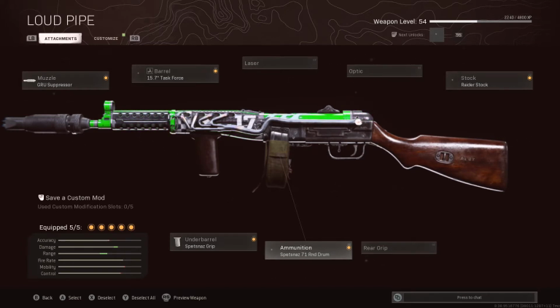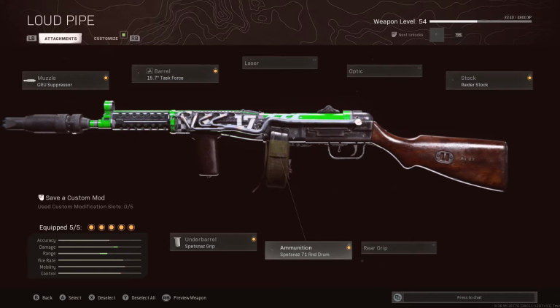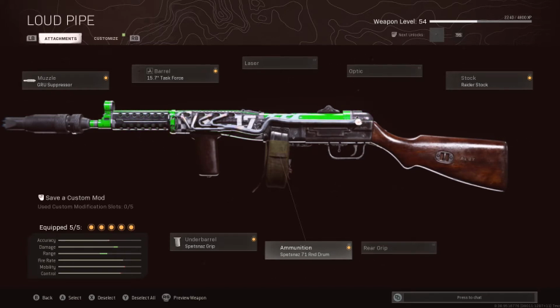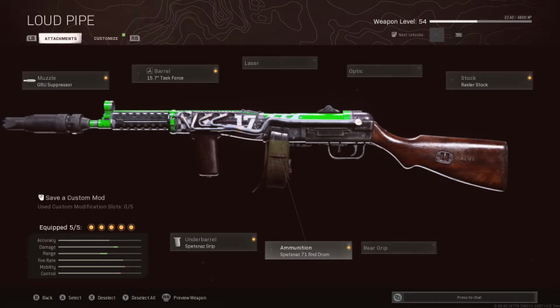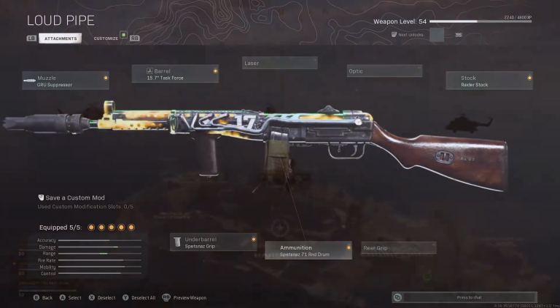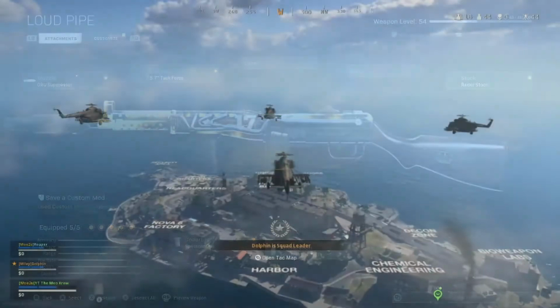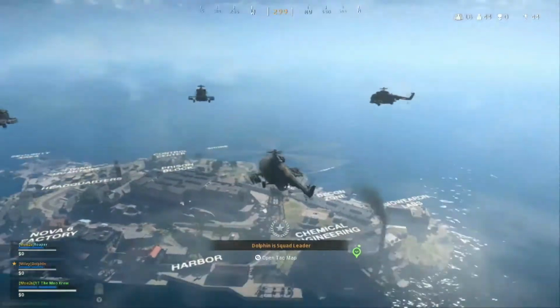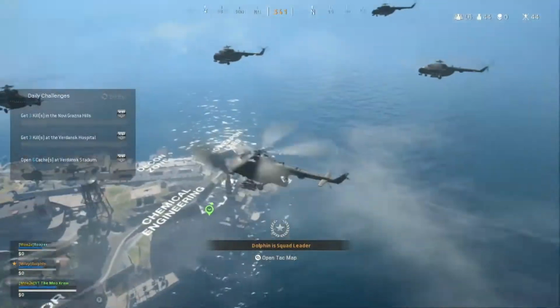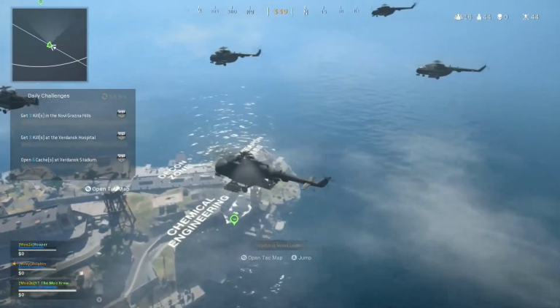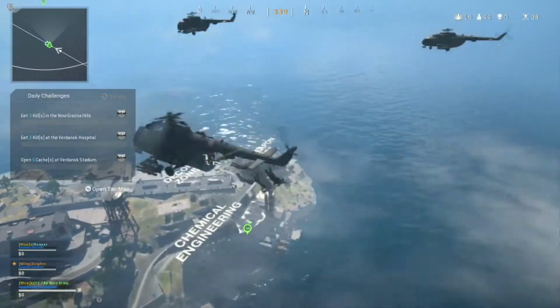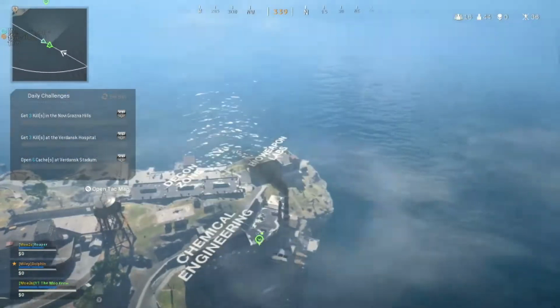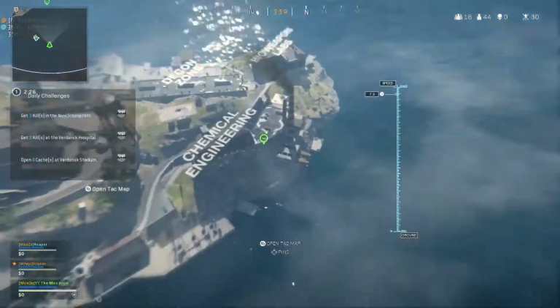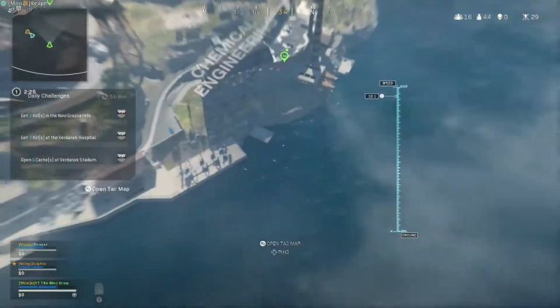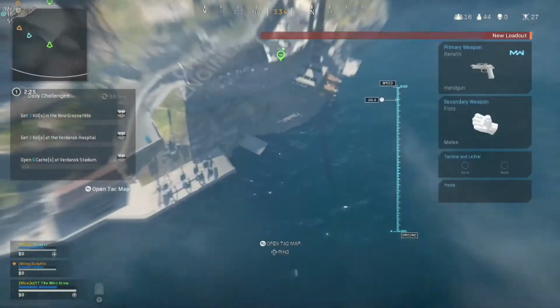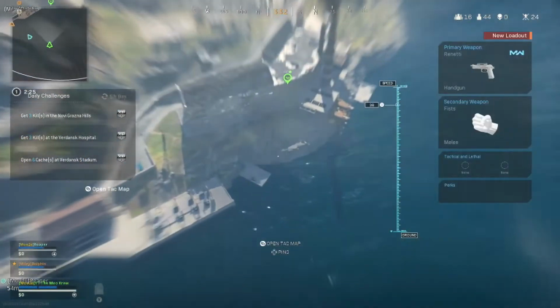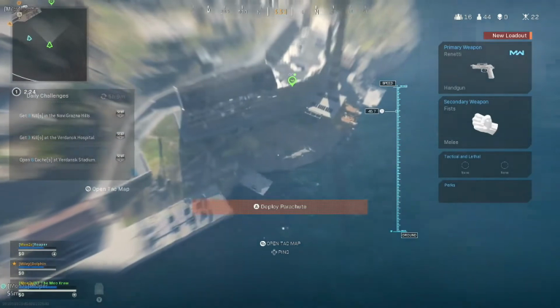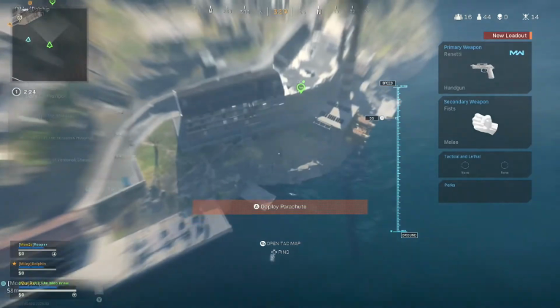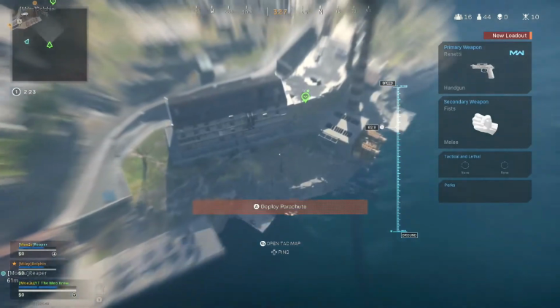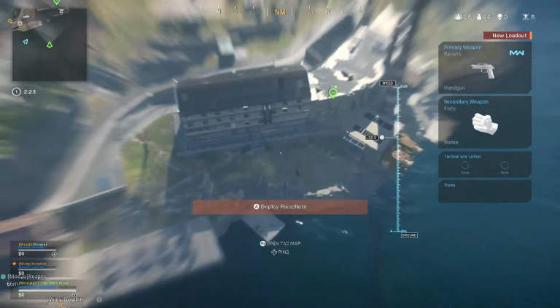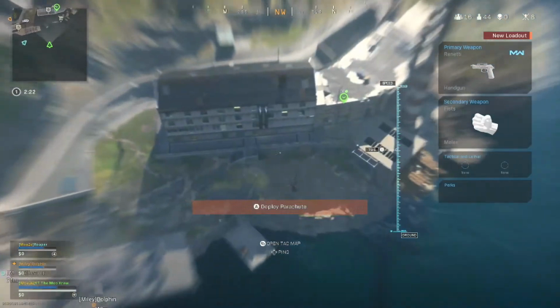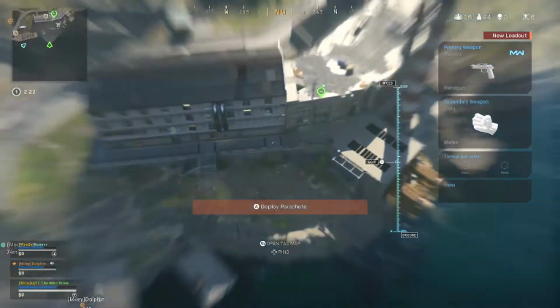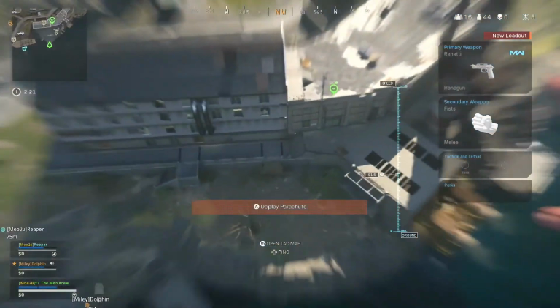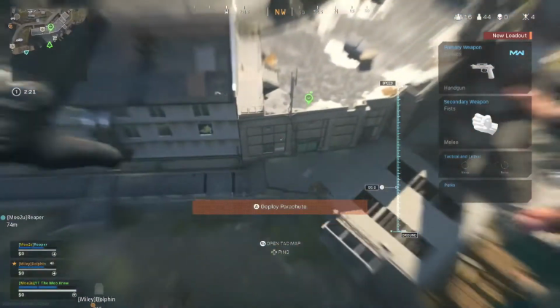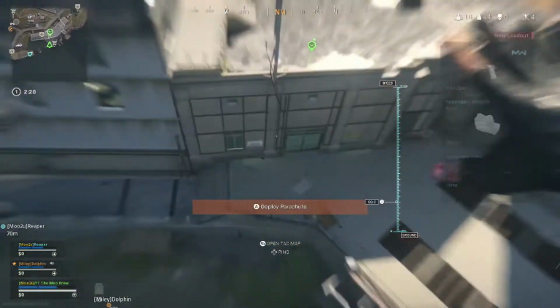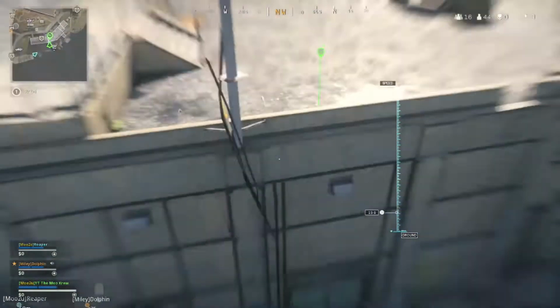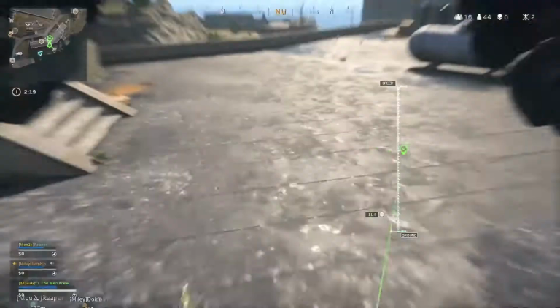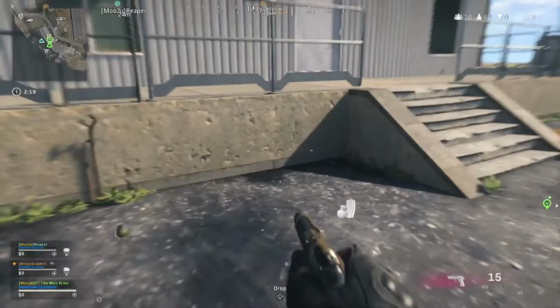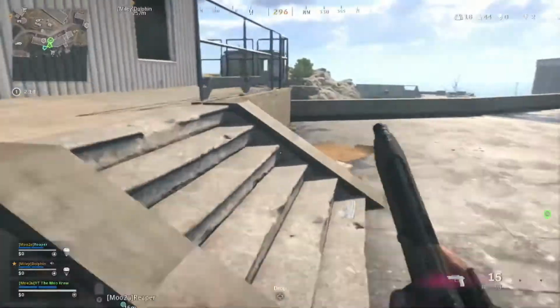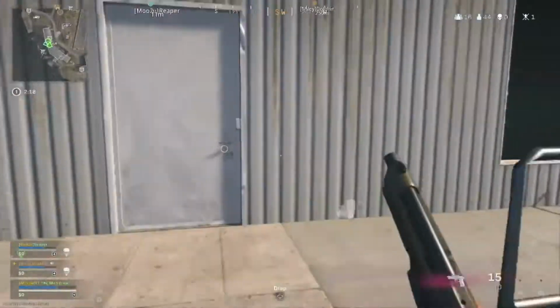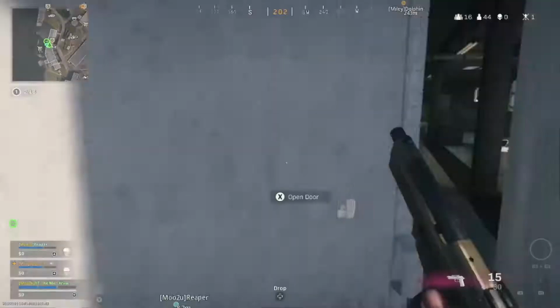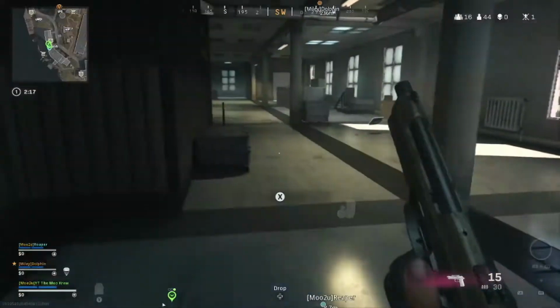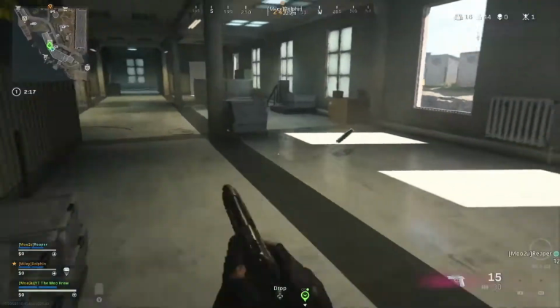Speaking of trios, that's where our PPSH spotlight game is from. Unfortunately, these lobbies just don't hold up like the quads' lobbies do. That means the pacing in the early game can be really good, but by the second circle, there's only a few teams left and they will avoid conflict by playing as ratty as possible.